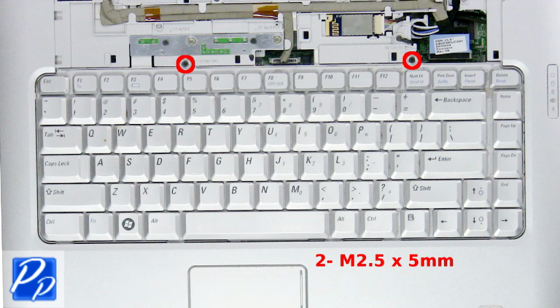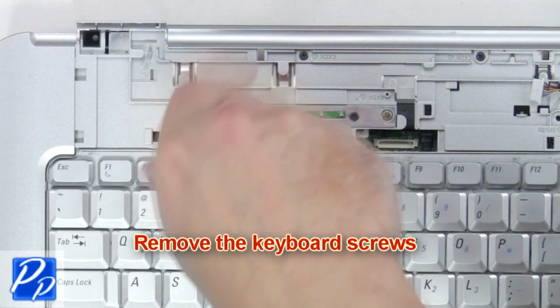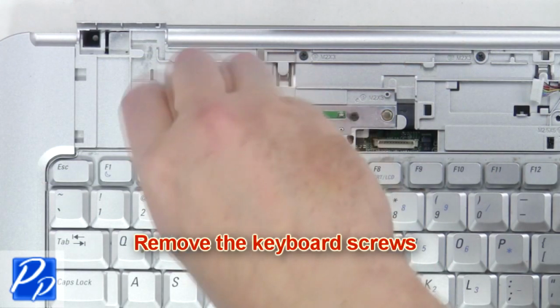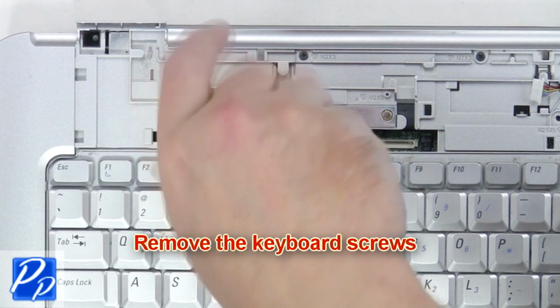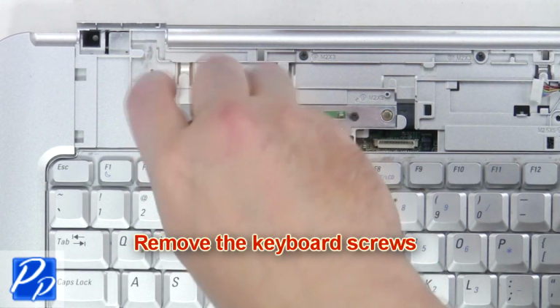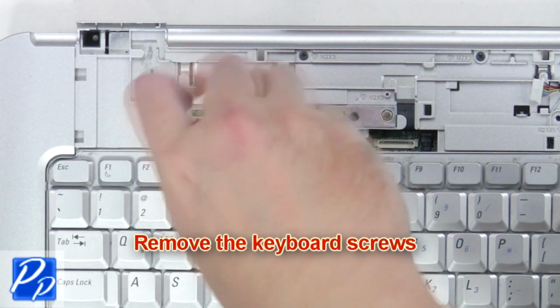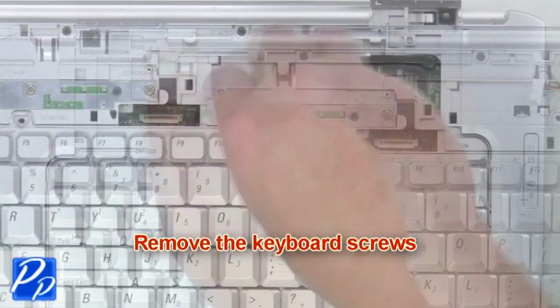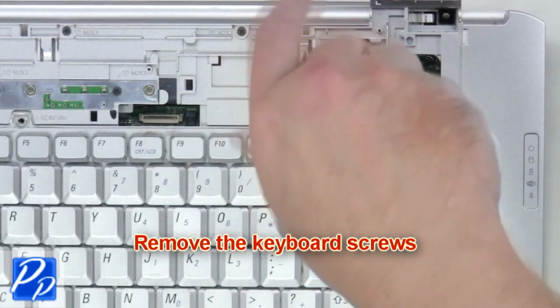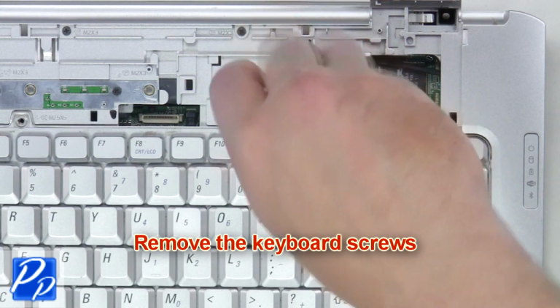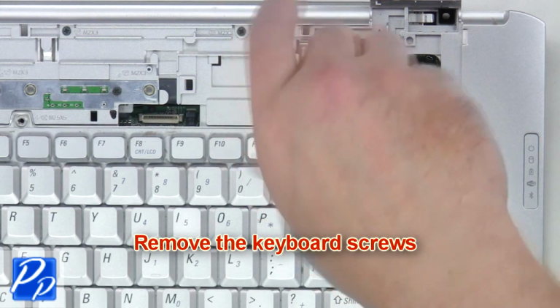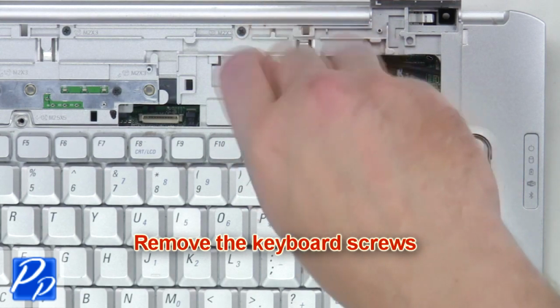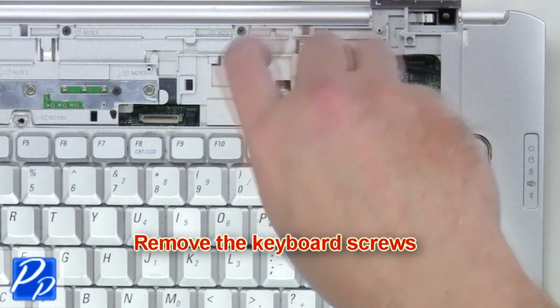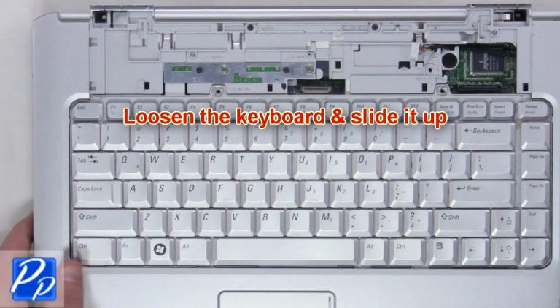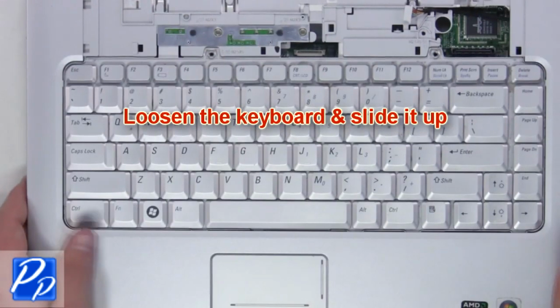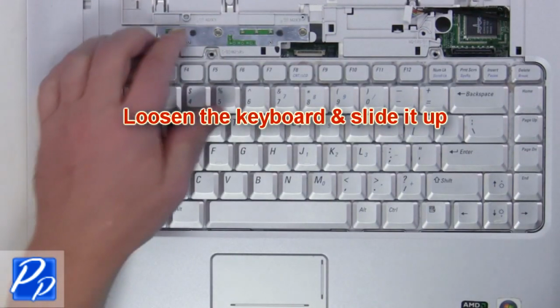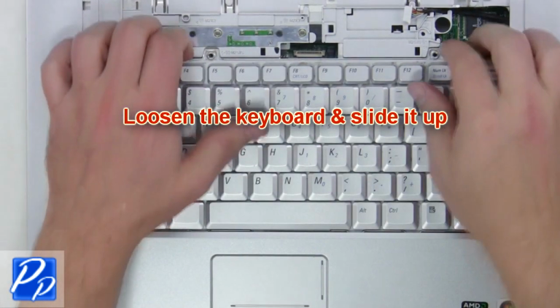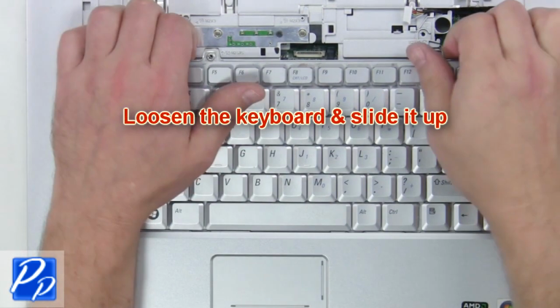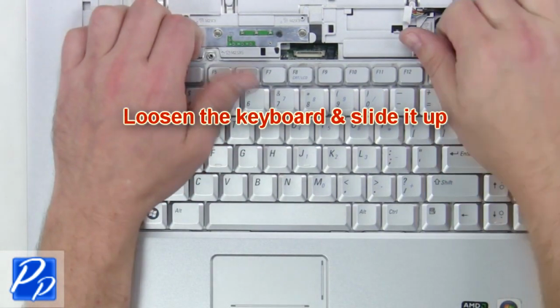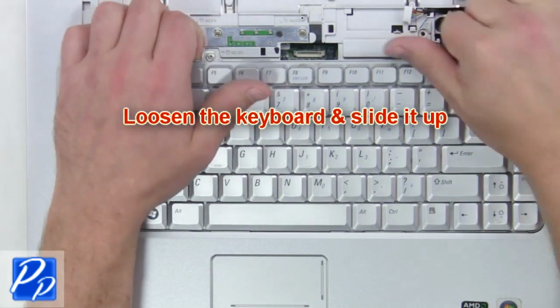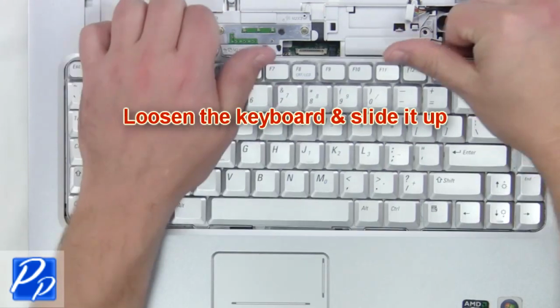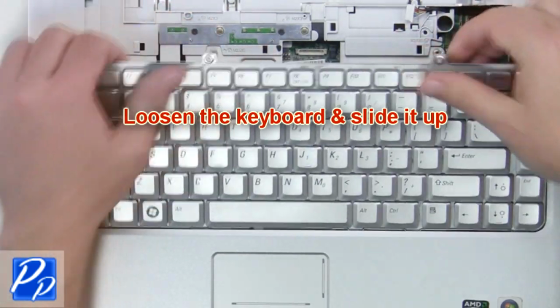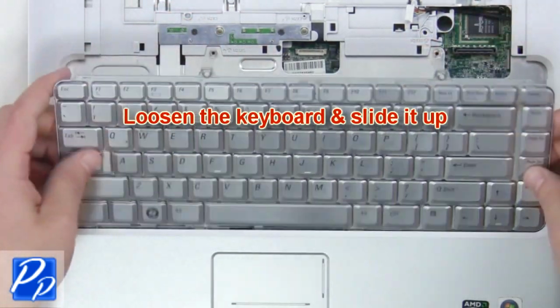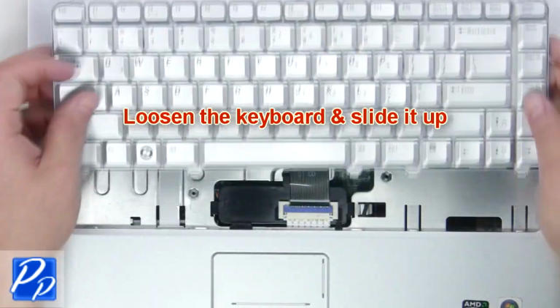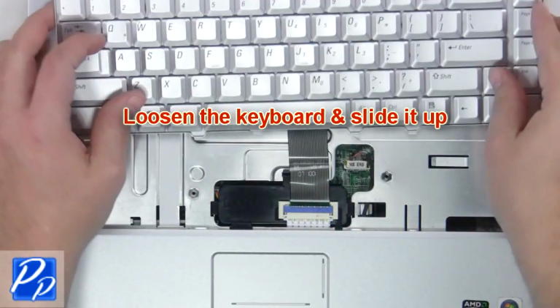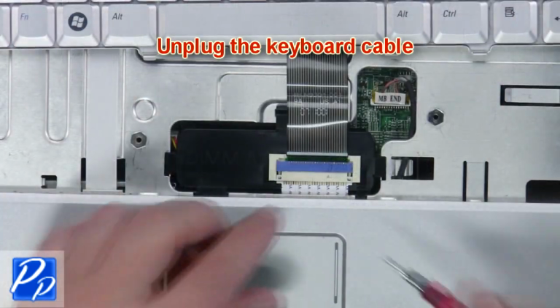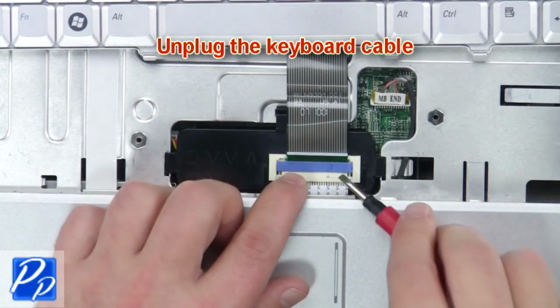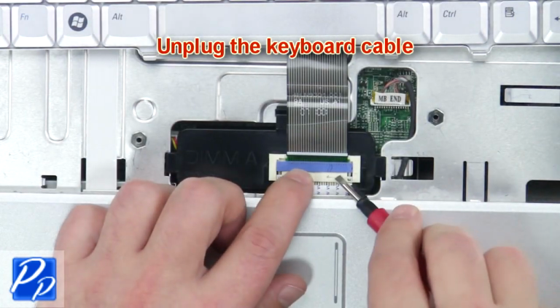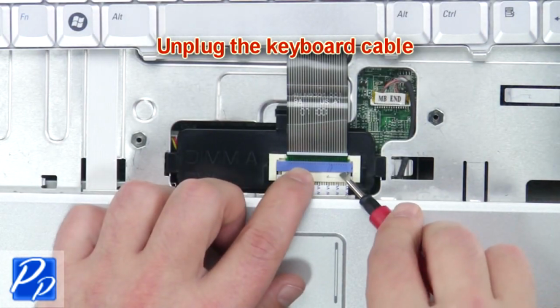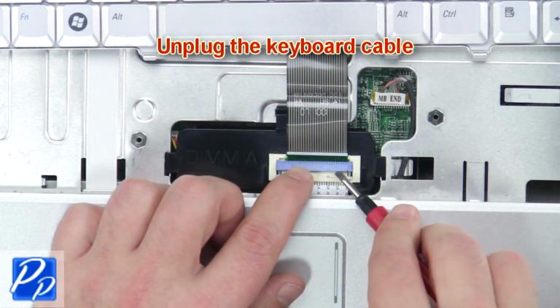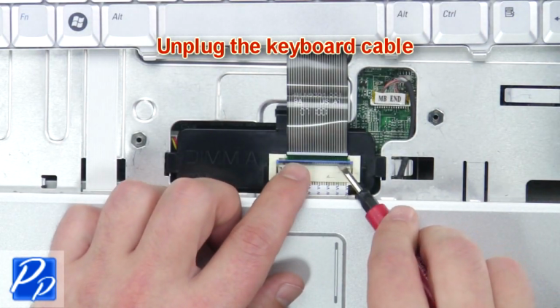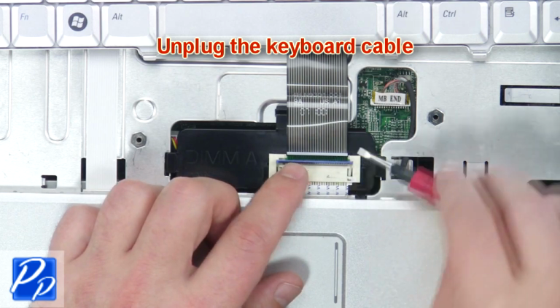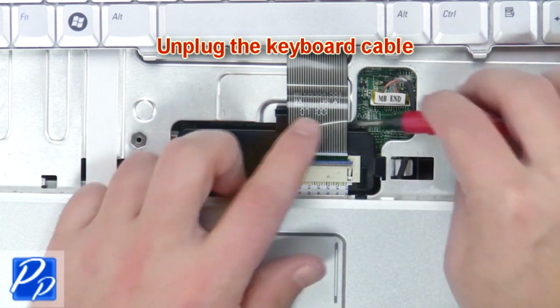Next remove the keyboard screws. Loosen the keyboard and slide it up. Now unplug the keyboard cable and remove the keyboard.